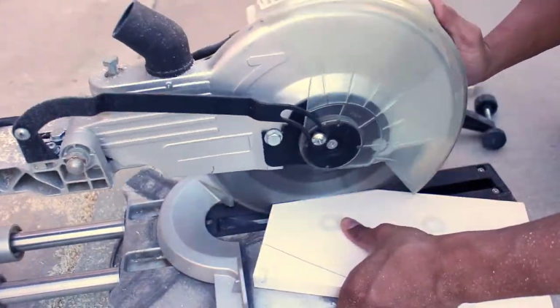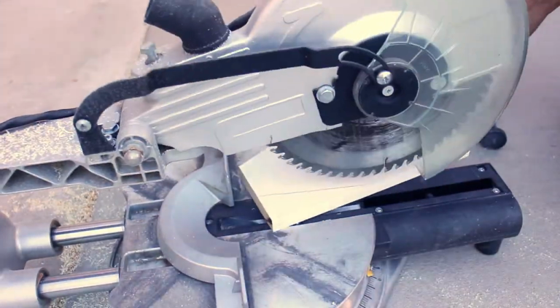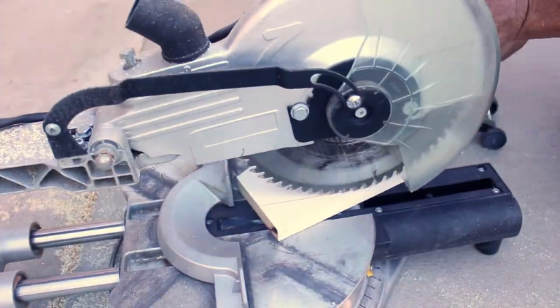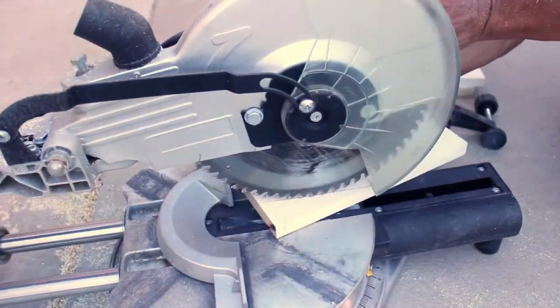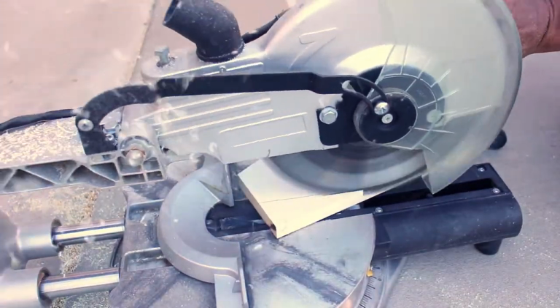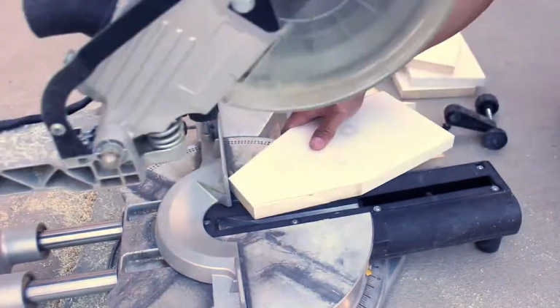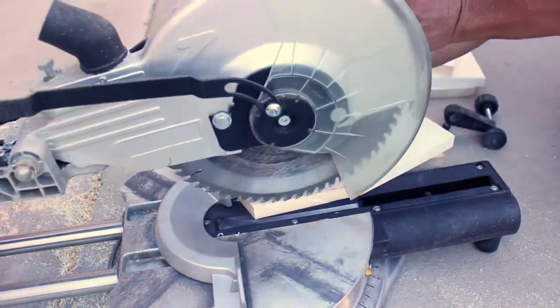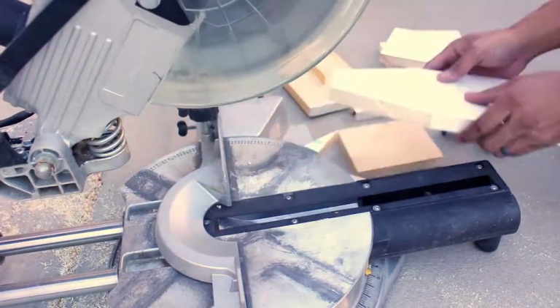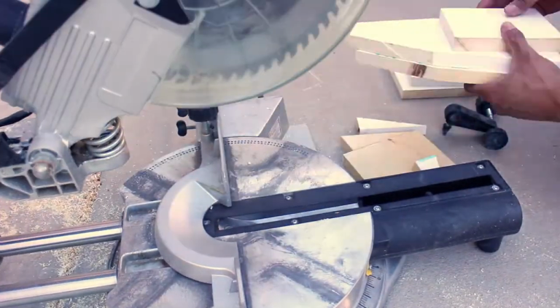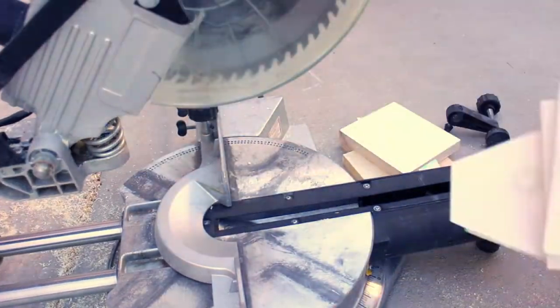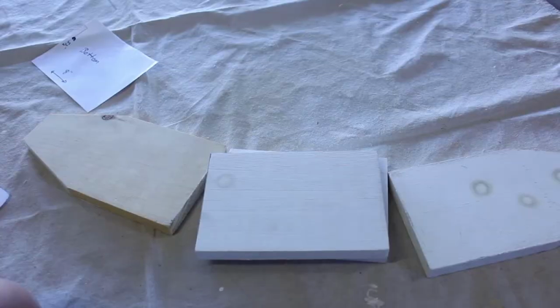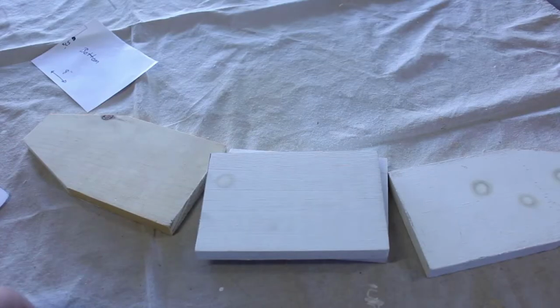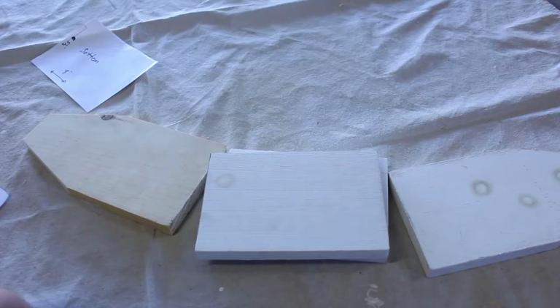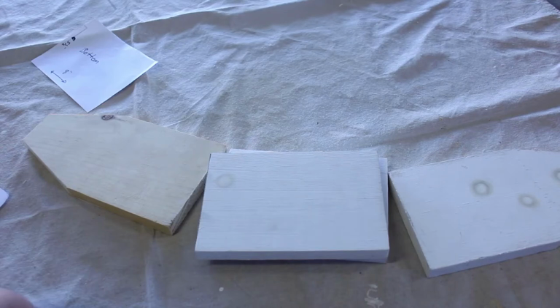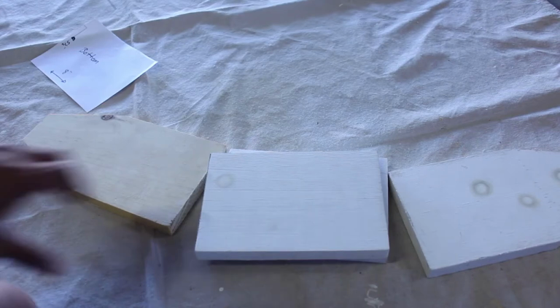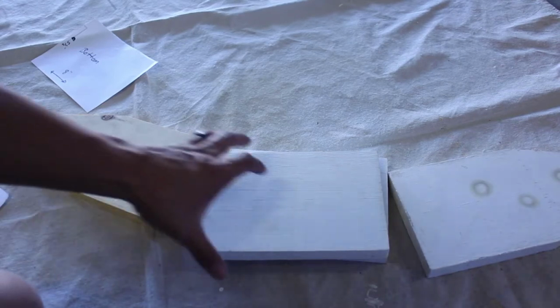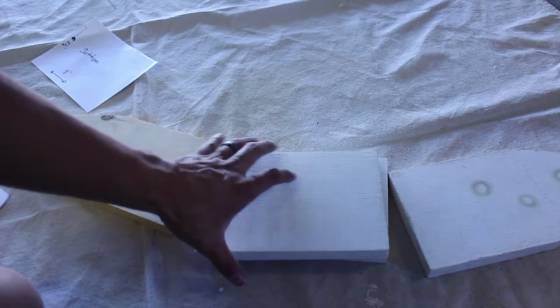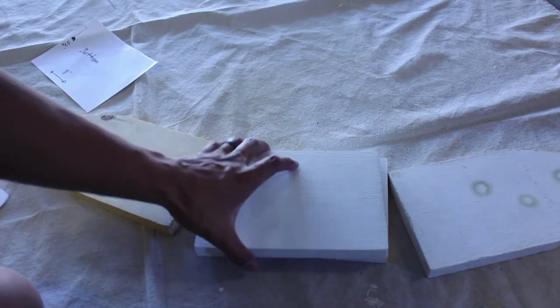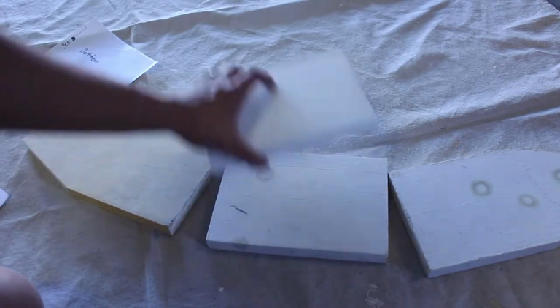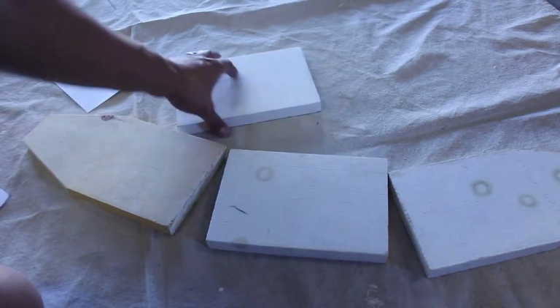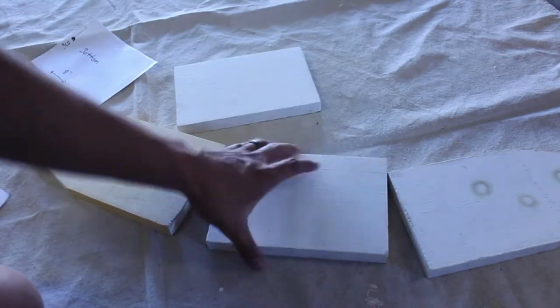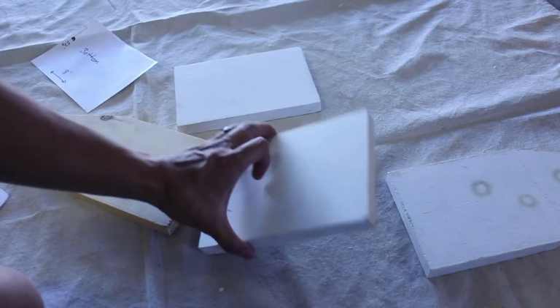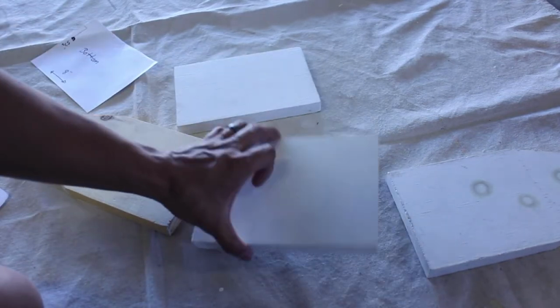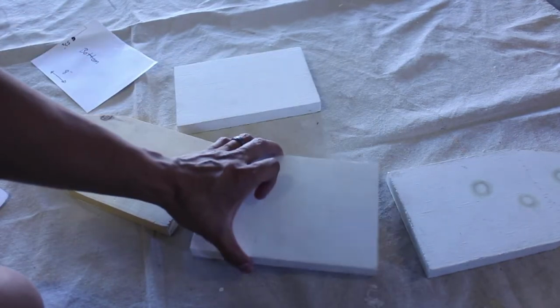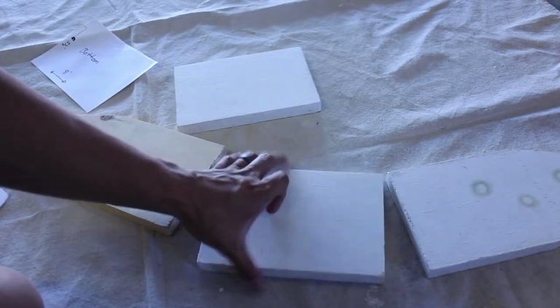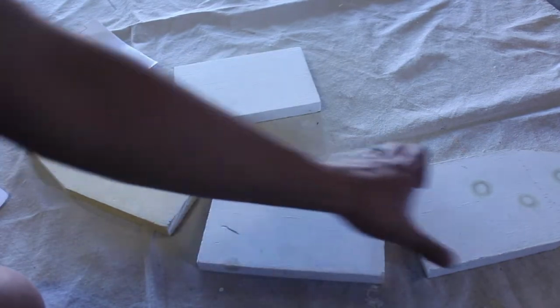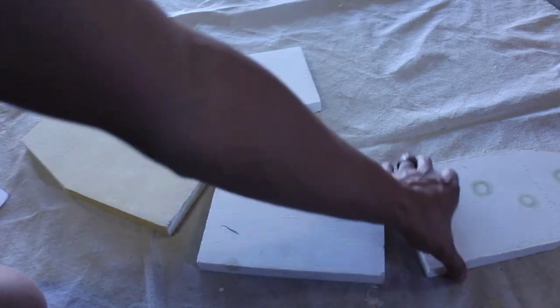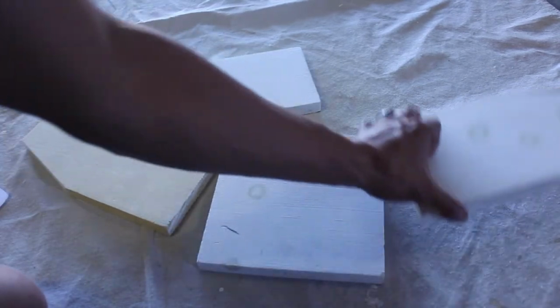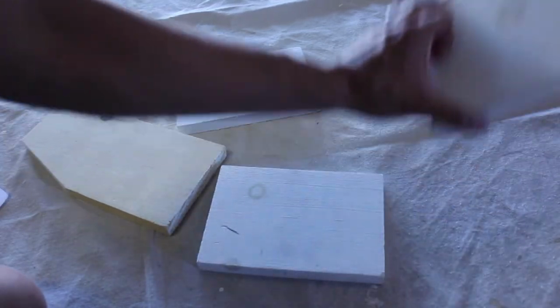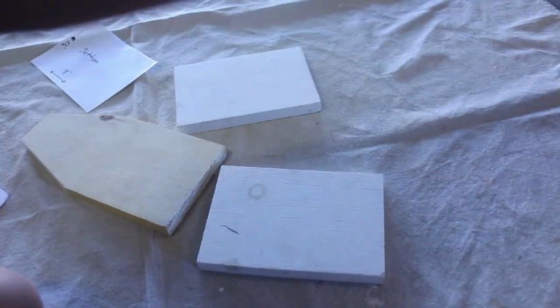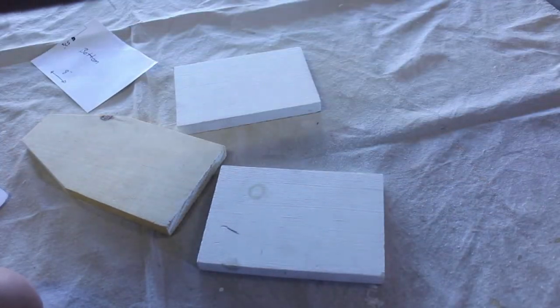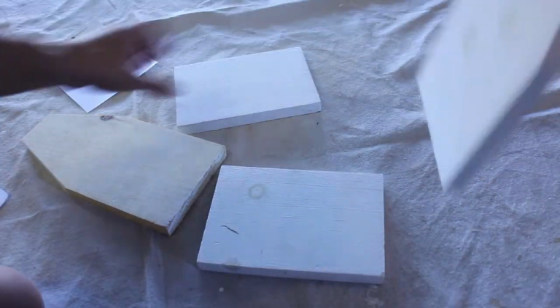I used the miter saw for this and I don't recommend it, but this is how I did it. You can also use a band saw or a circular saw.